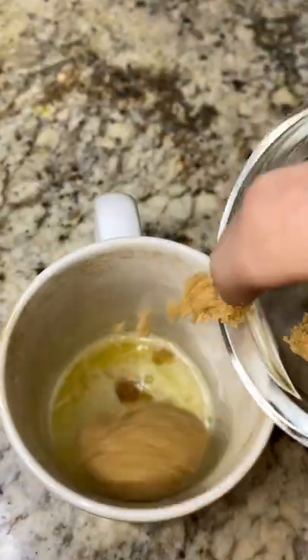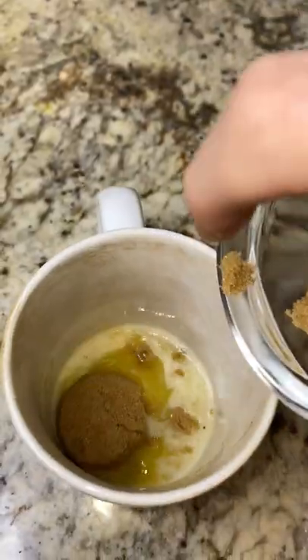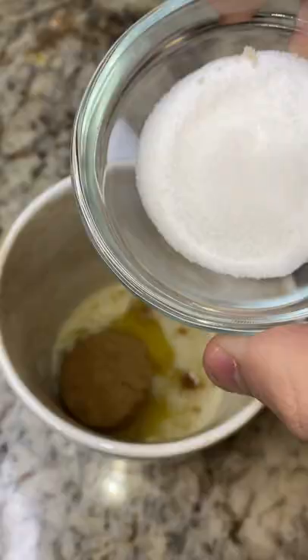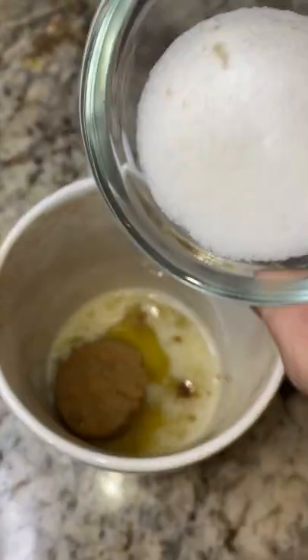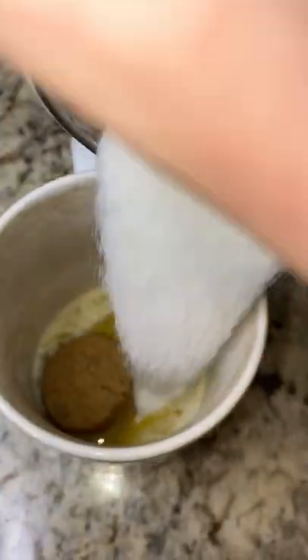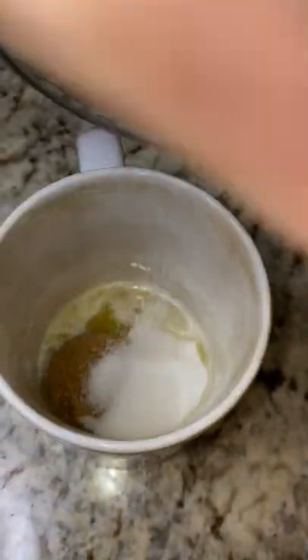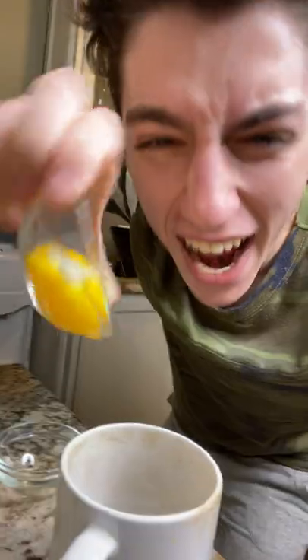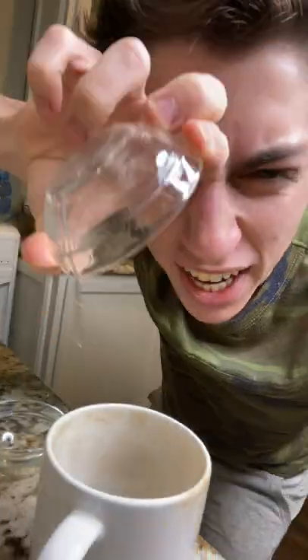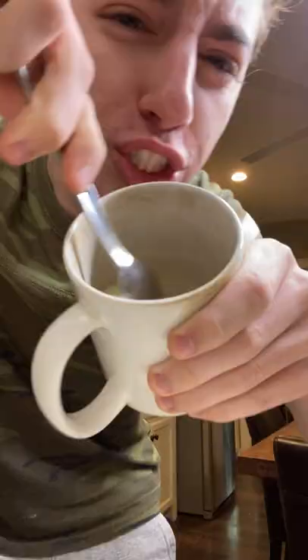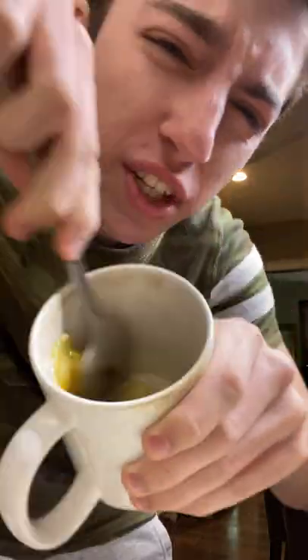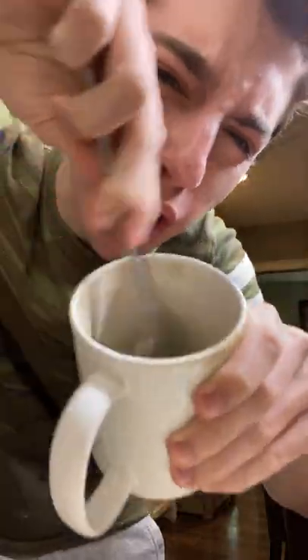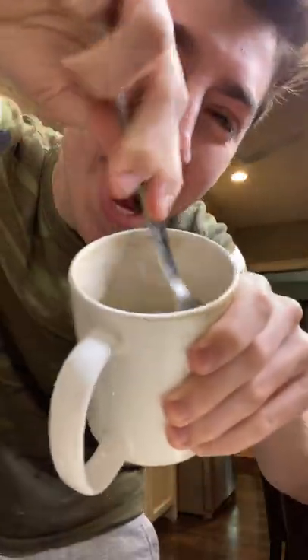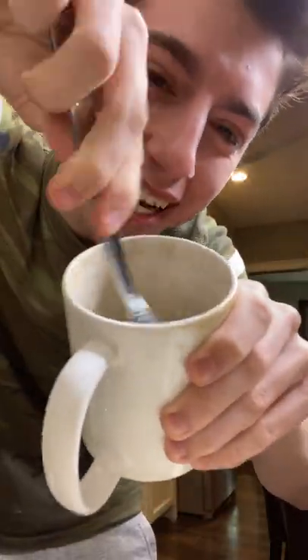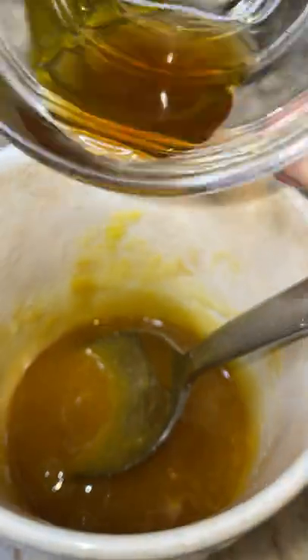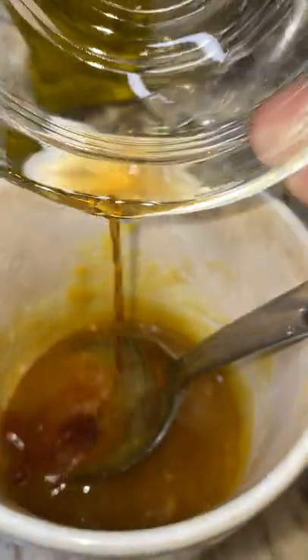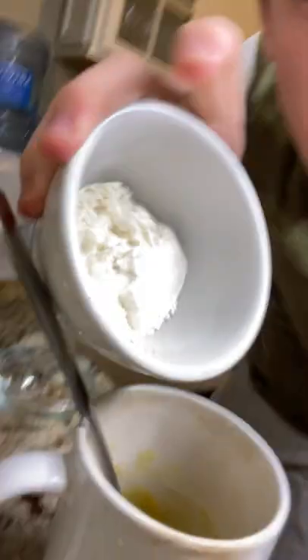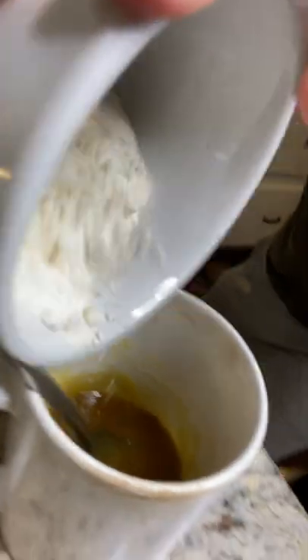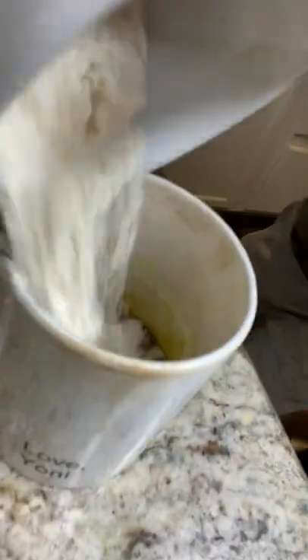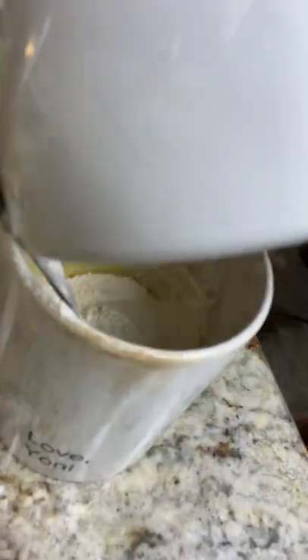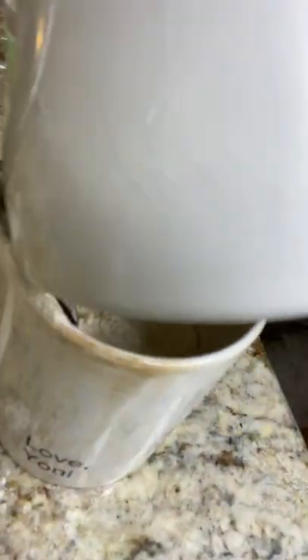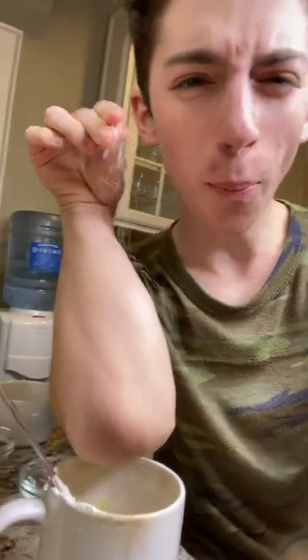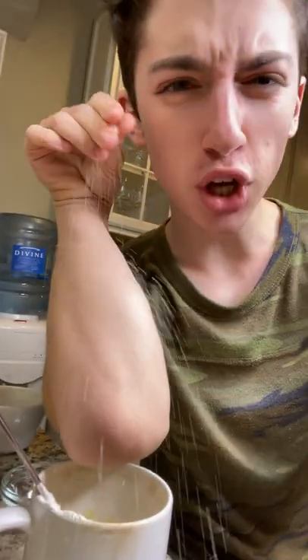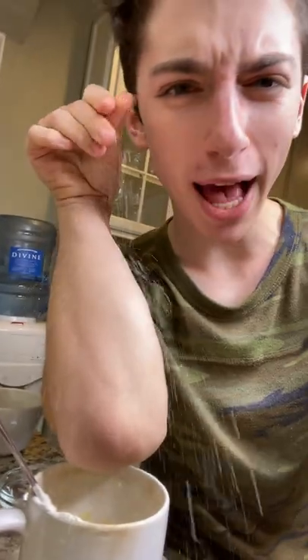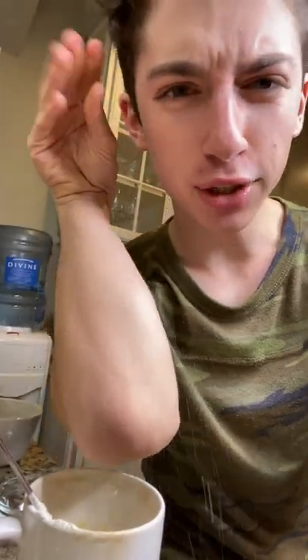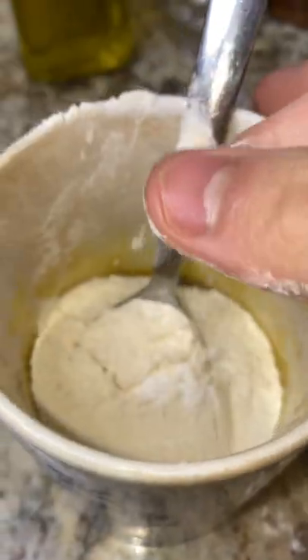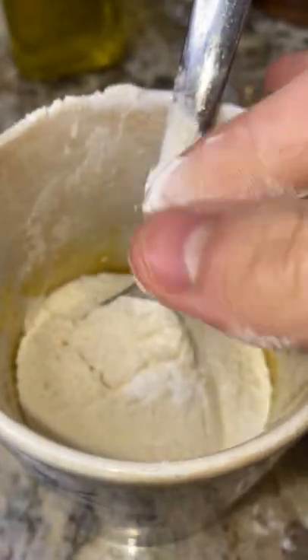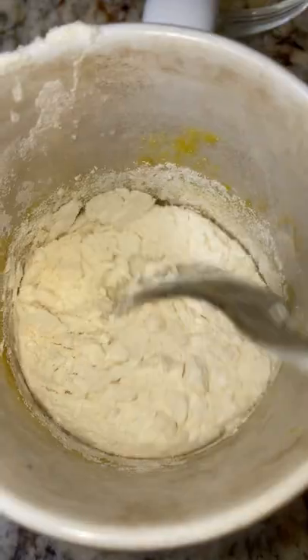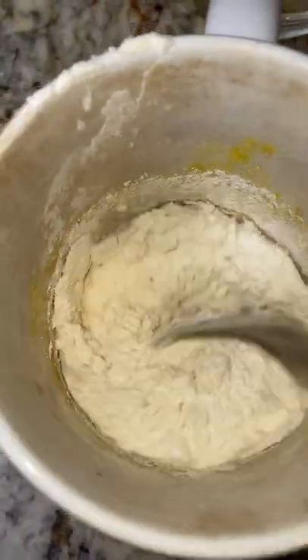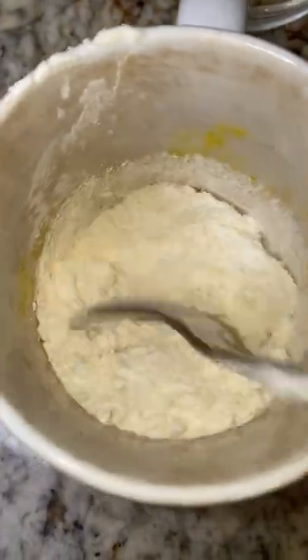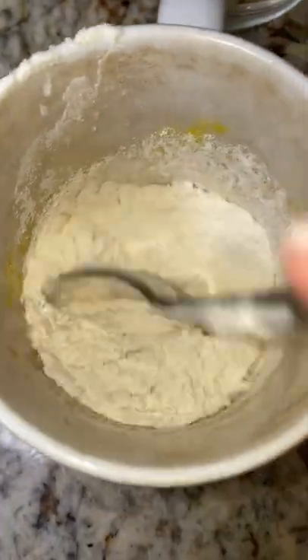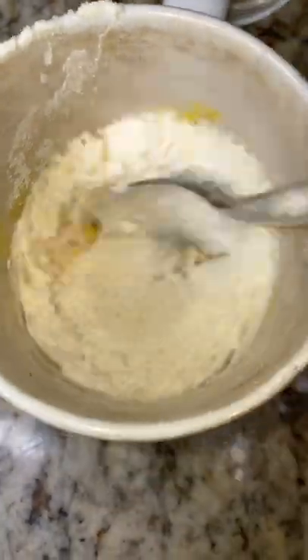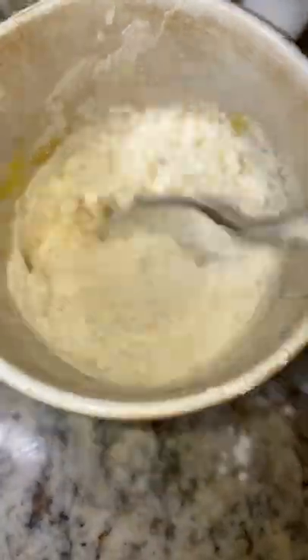Add one tablespoon of brown sugar, one tablespoon of white sugar, and an egg yolk. Stir until fully combined. Add a little bit of vanilla, a quarter cup of all-purpose flour, a little pinch of salt, and a pinch of baking powder. Mix until fully combined into a dough.